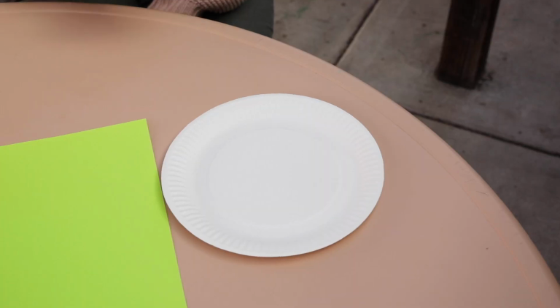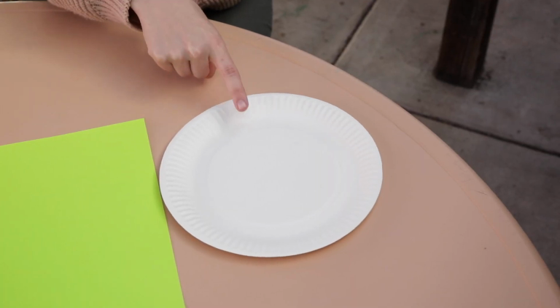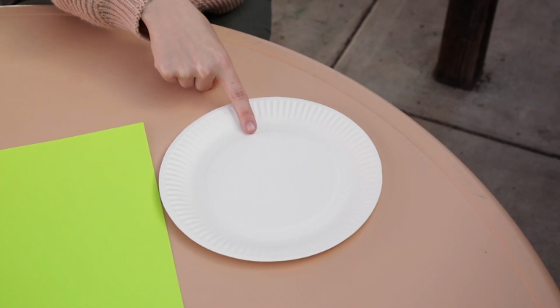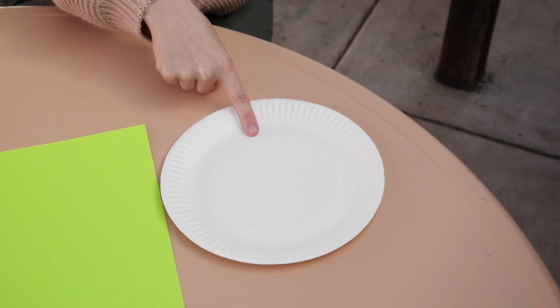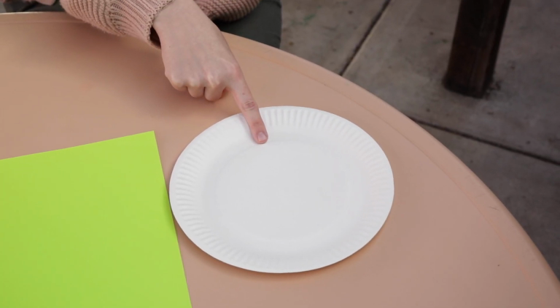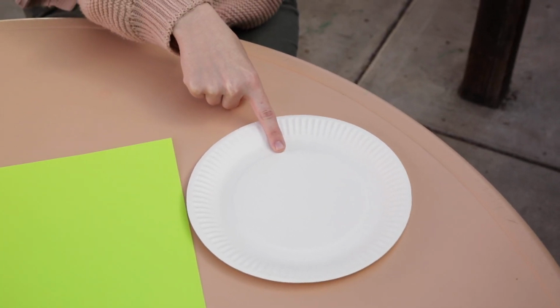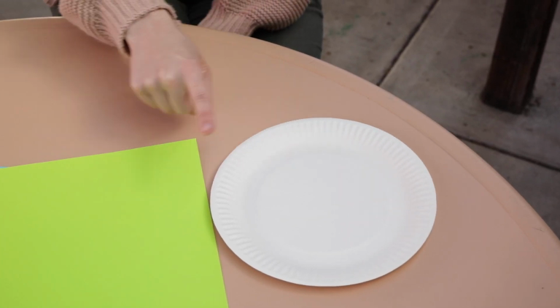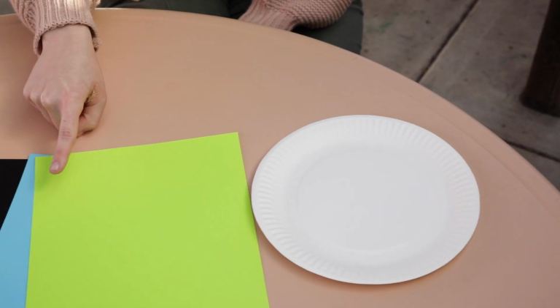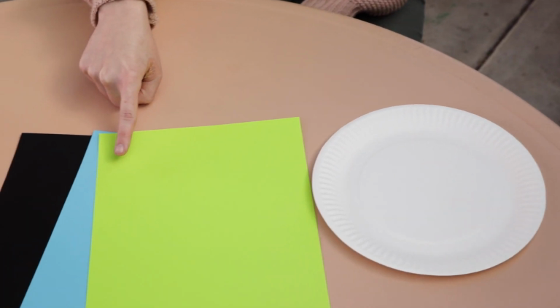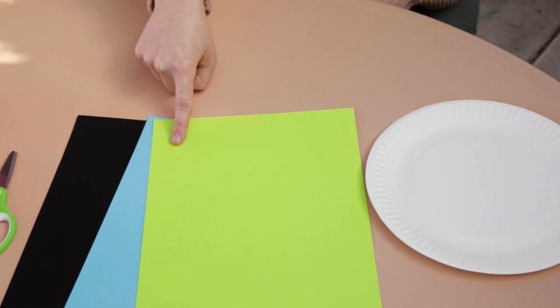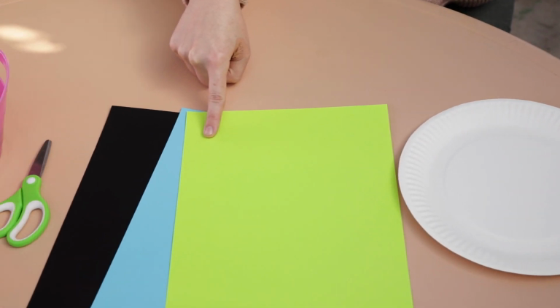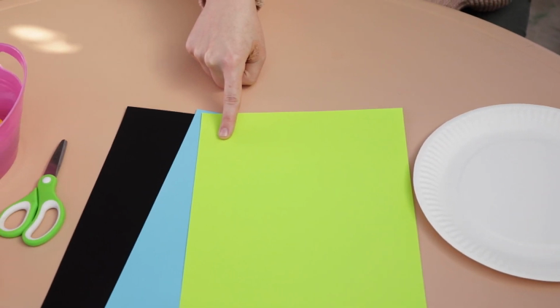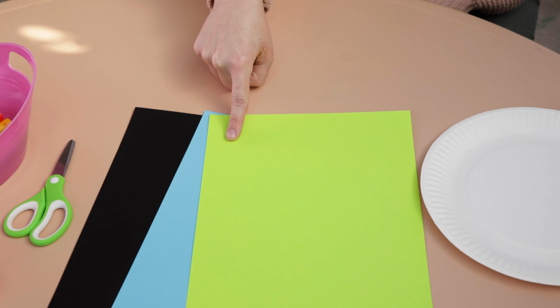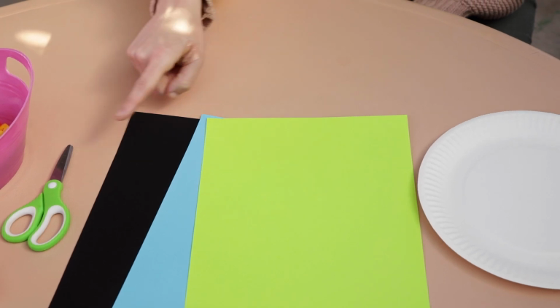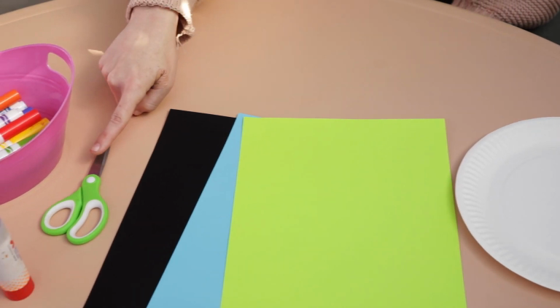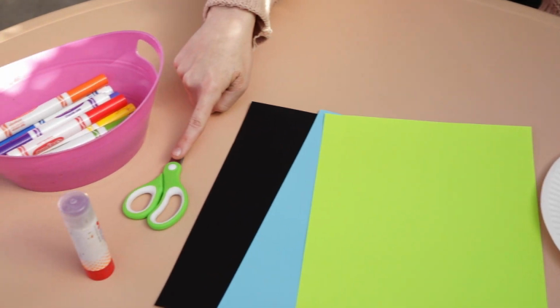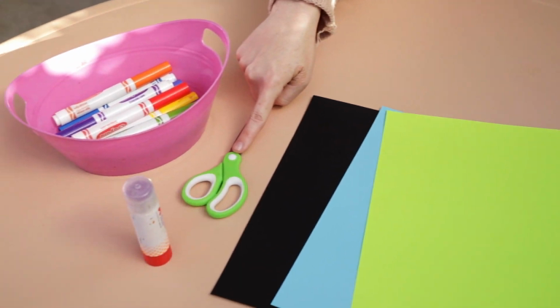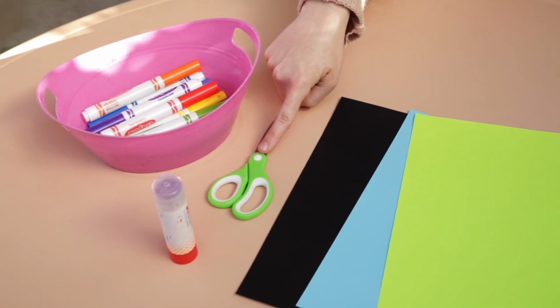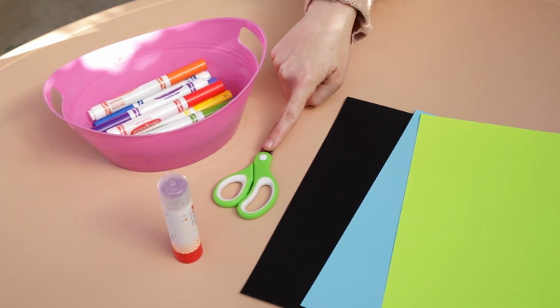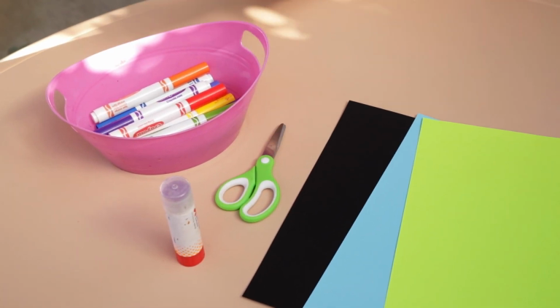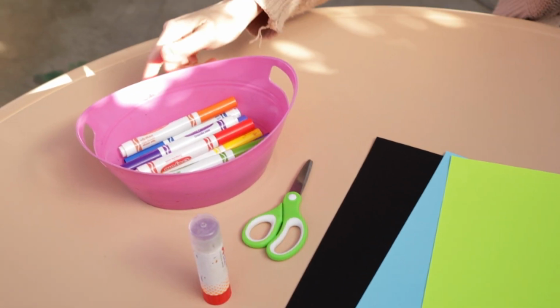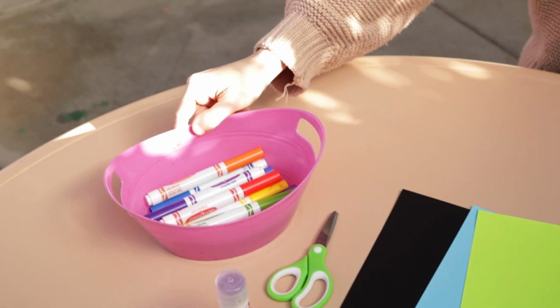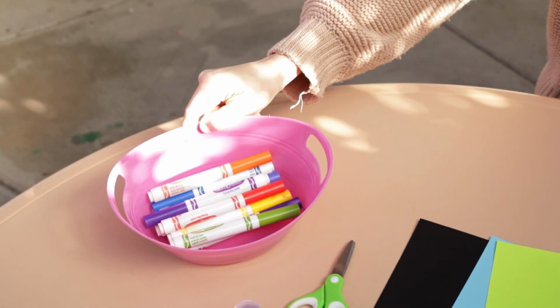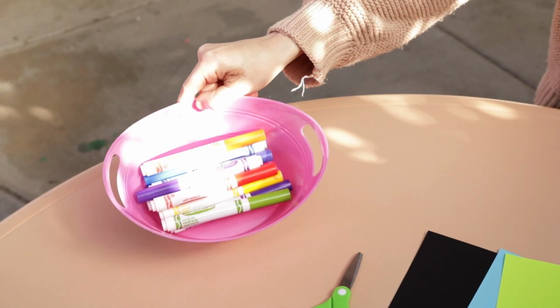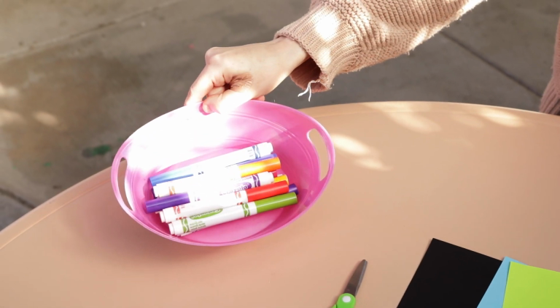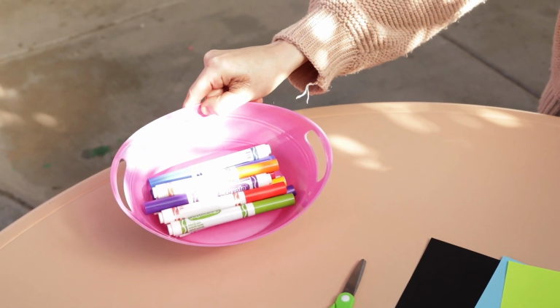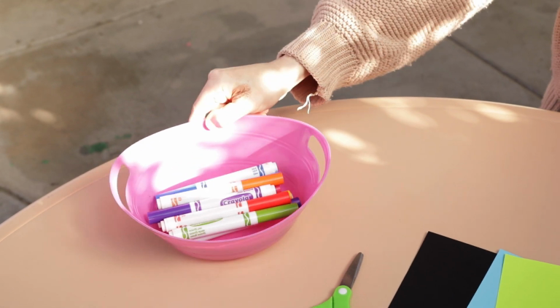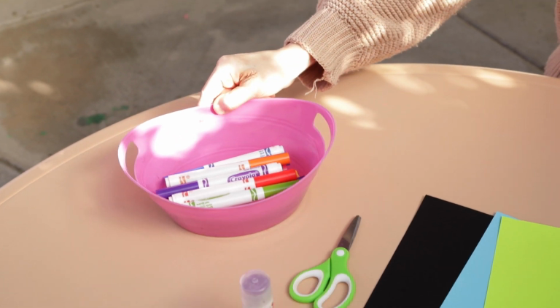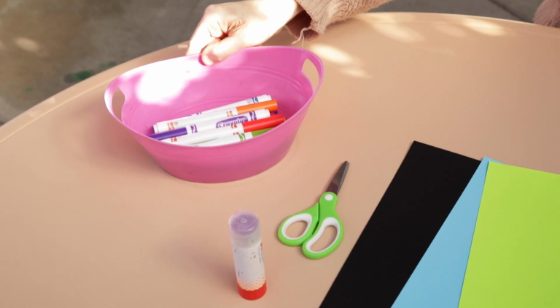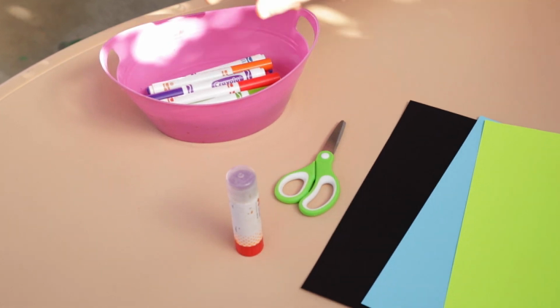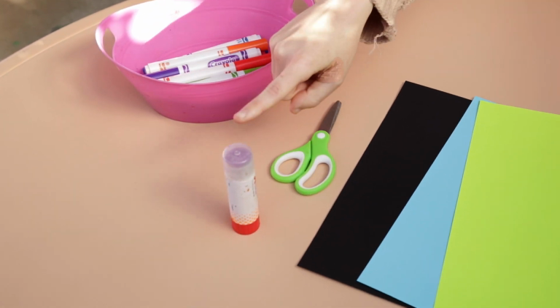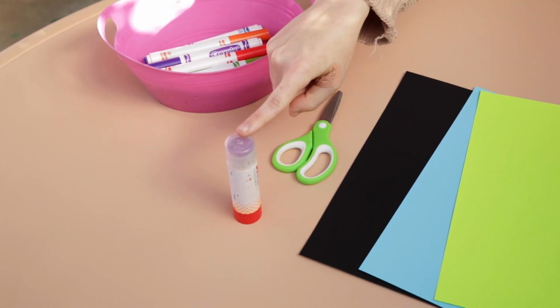You will need a paper plate, construction paper, scissors, markers, and glue.